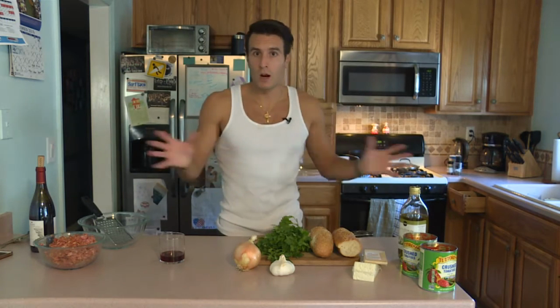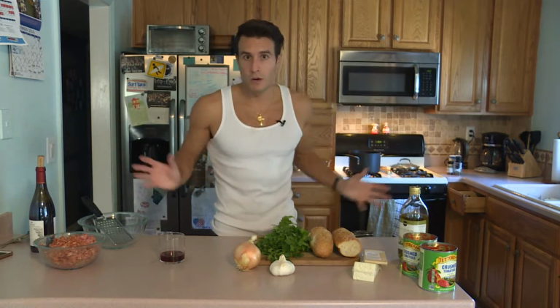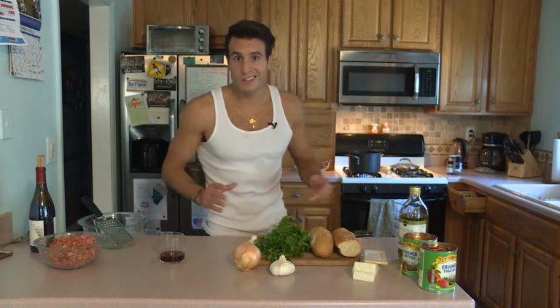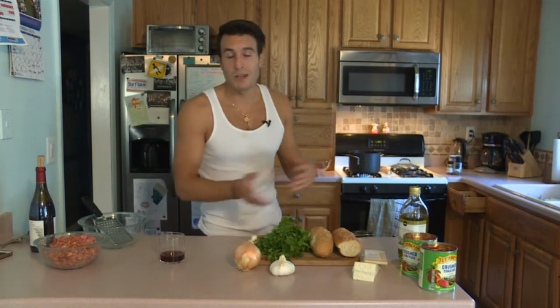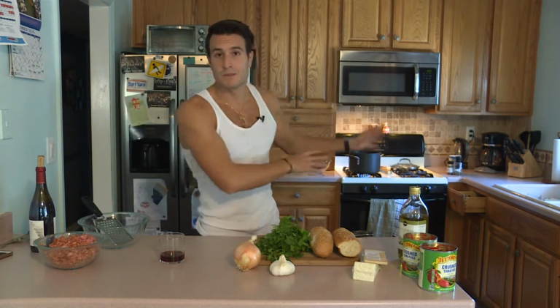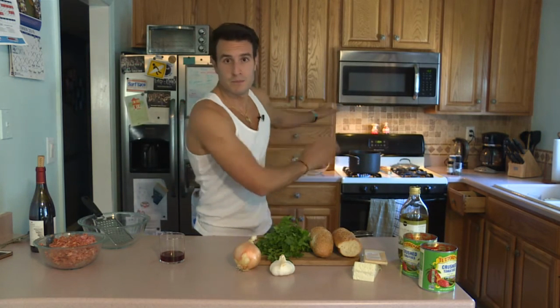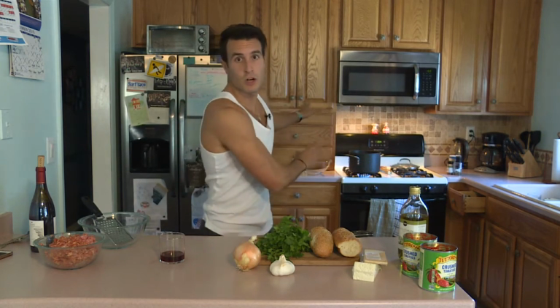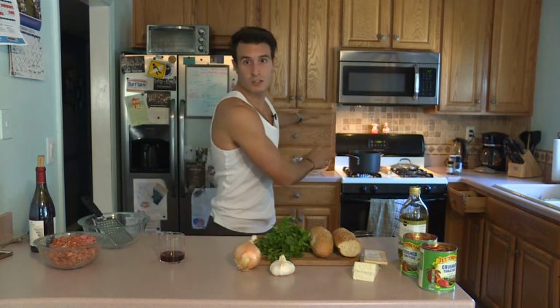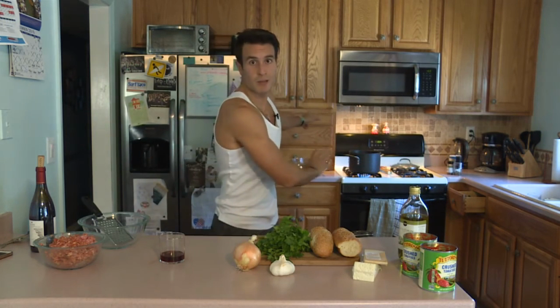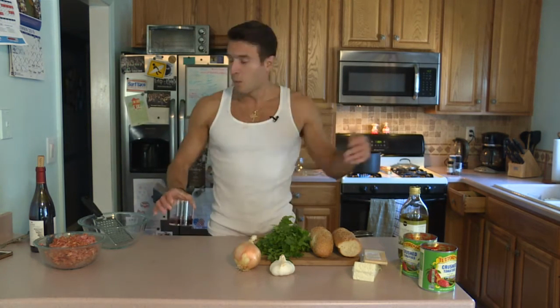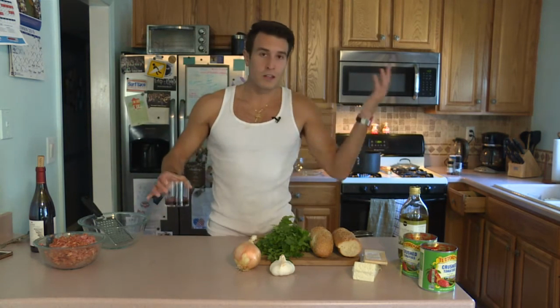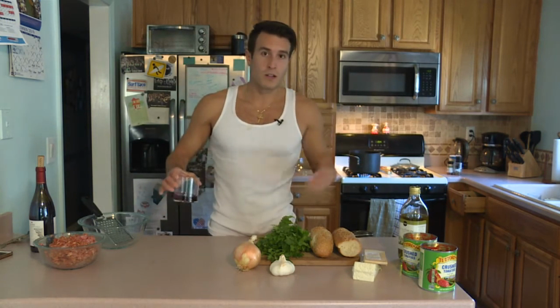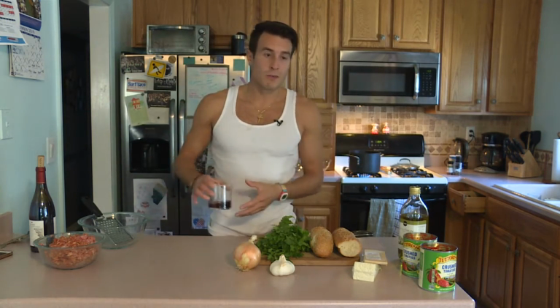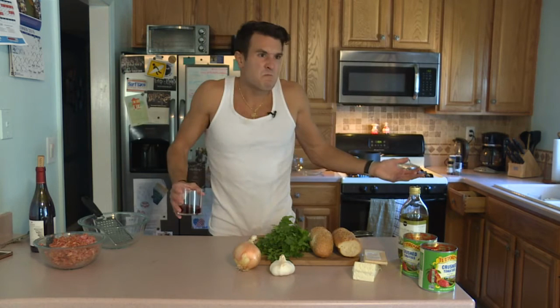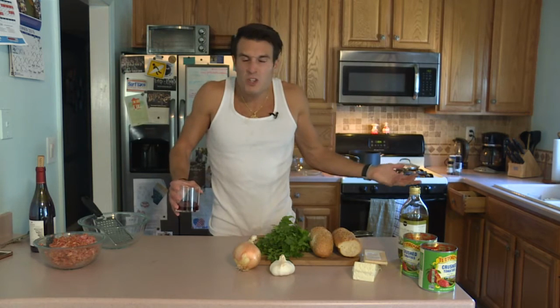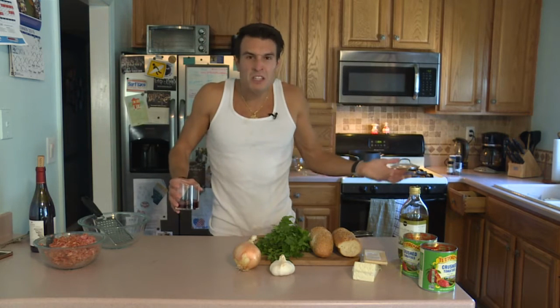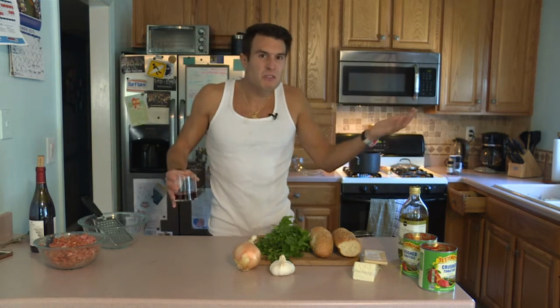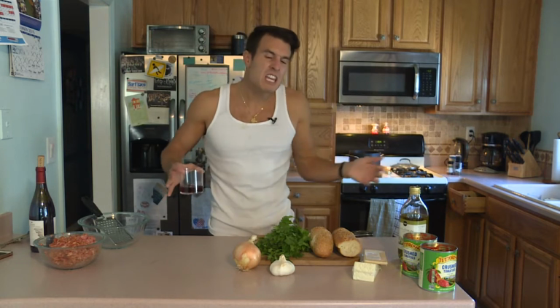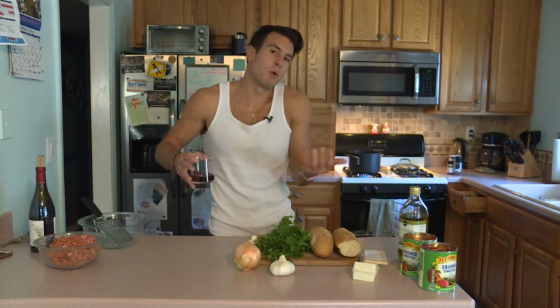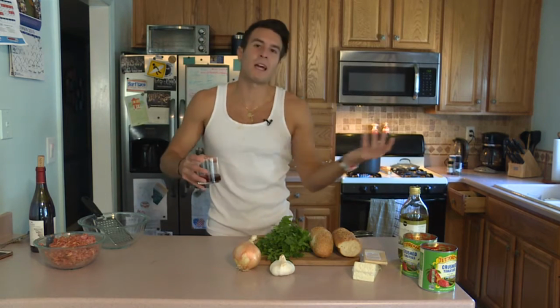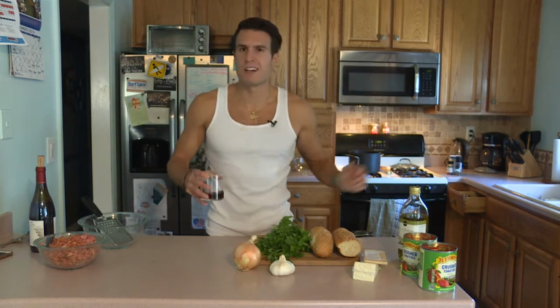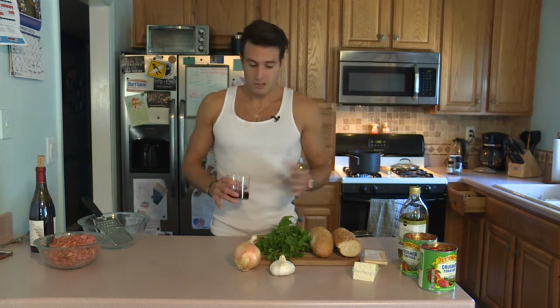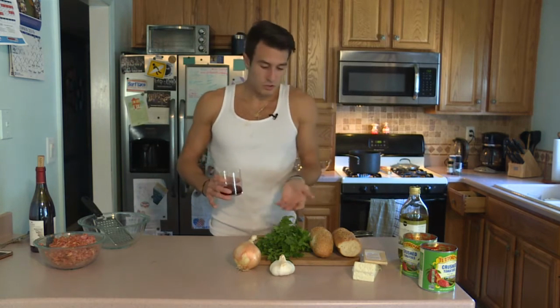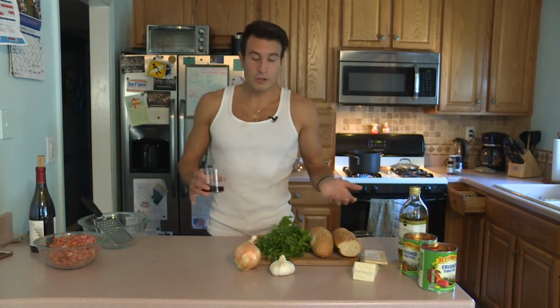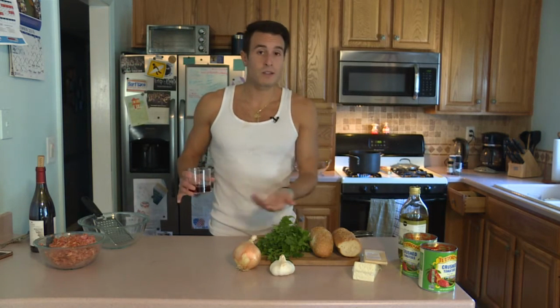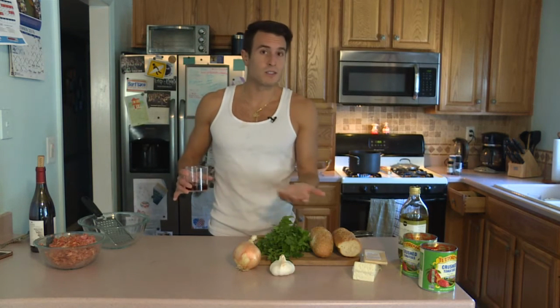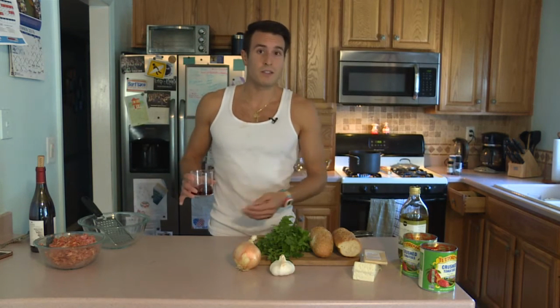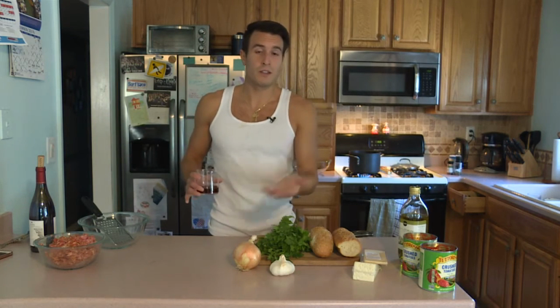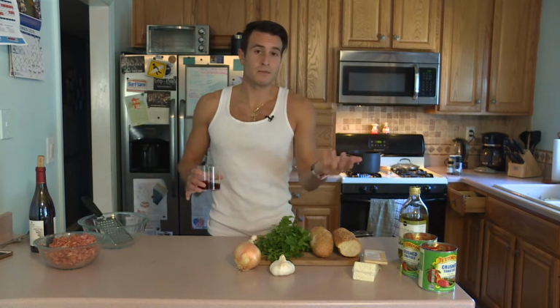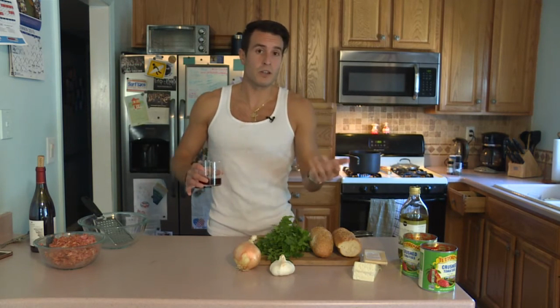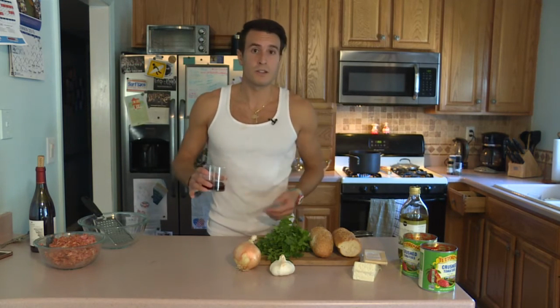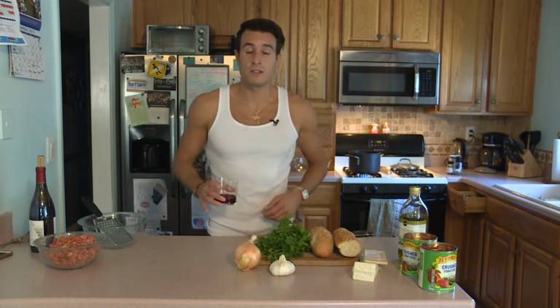We got all our ingredients in place. Sauce has got to be up. One thing you got to learn from this — measurements, more like guidelines. You just use the ingredients until it tastes good and you cook it until it's done.